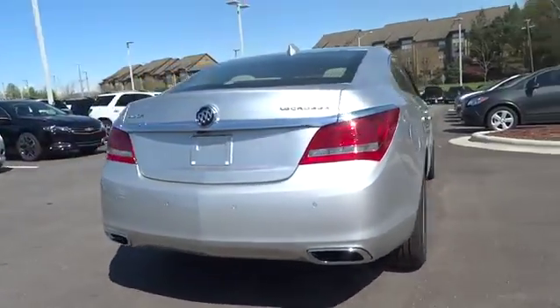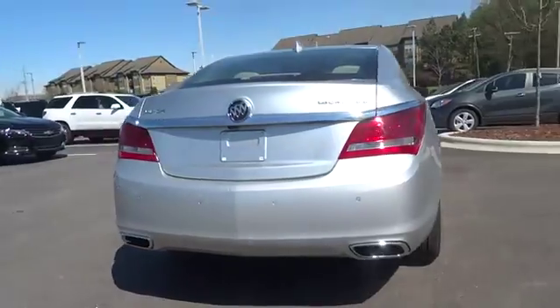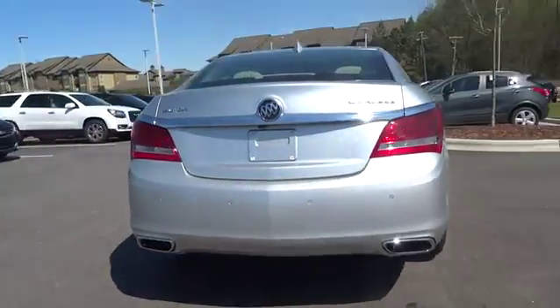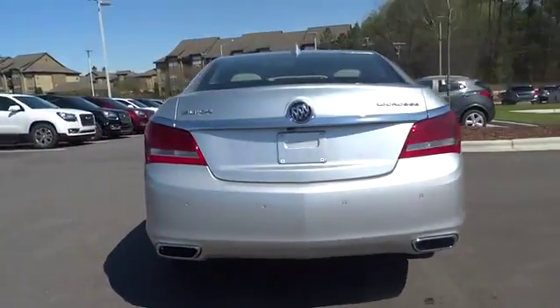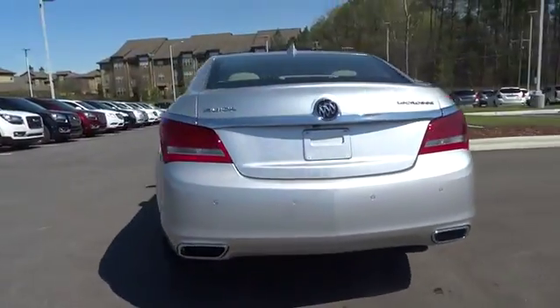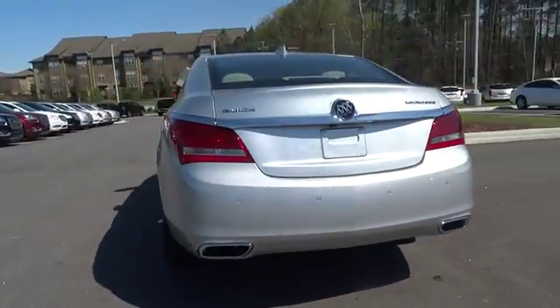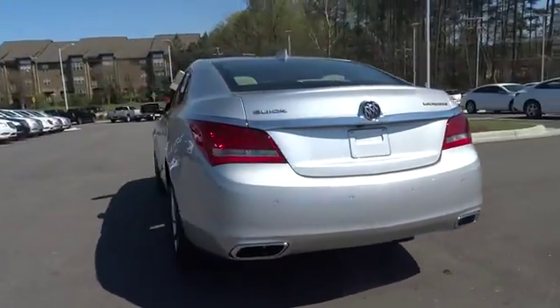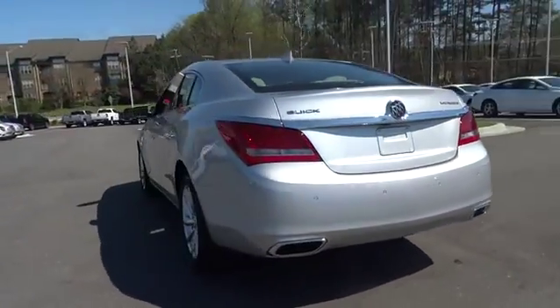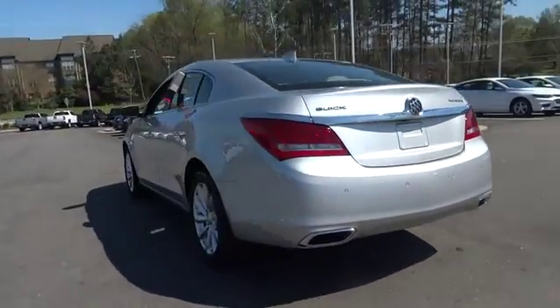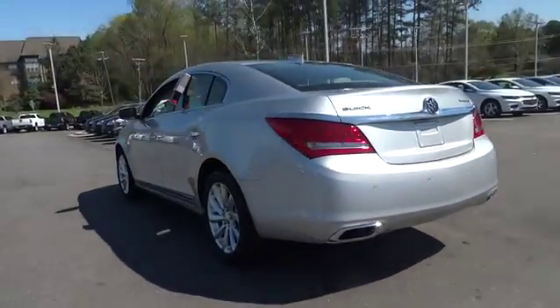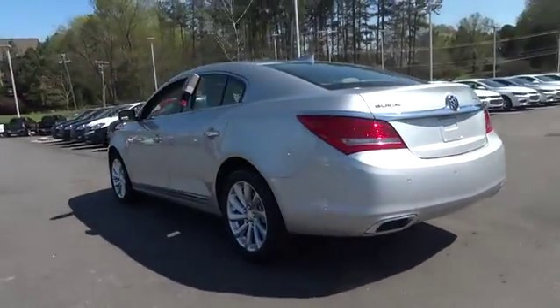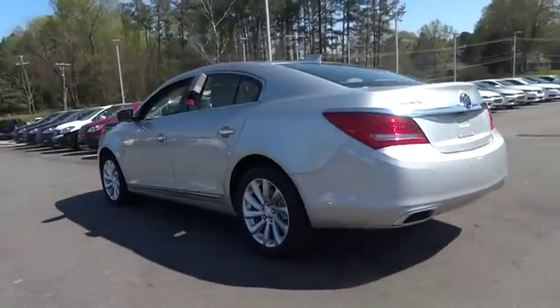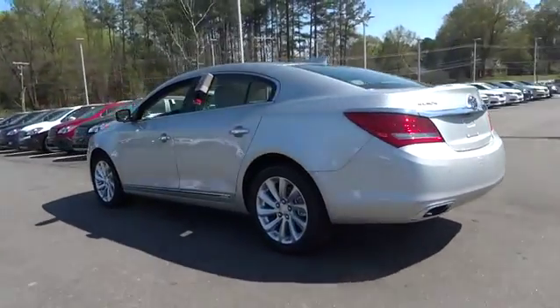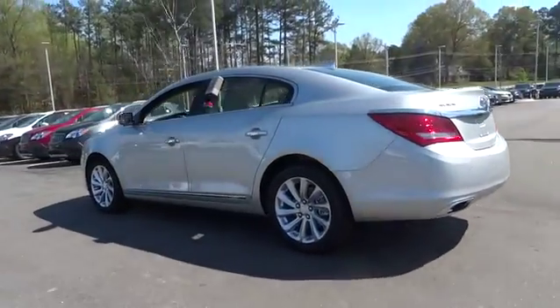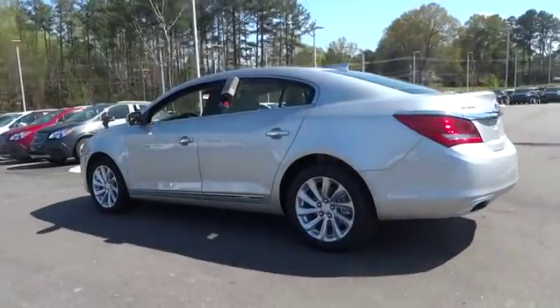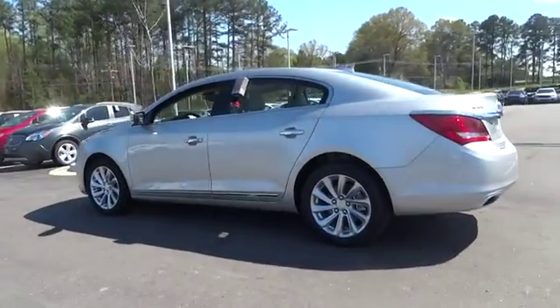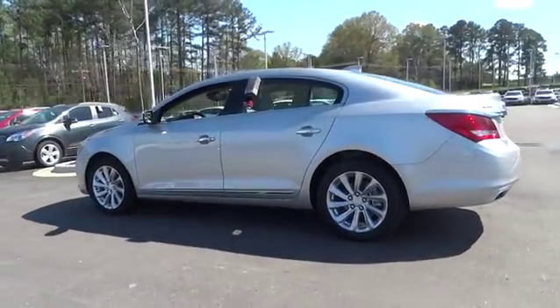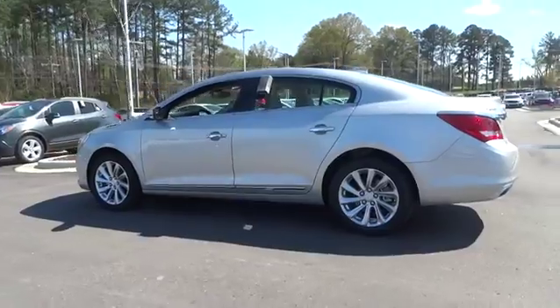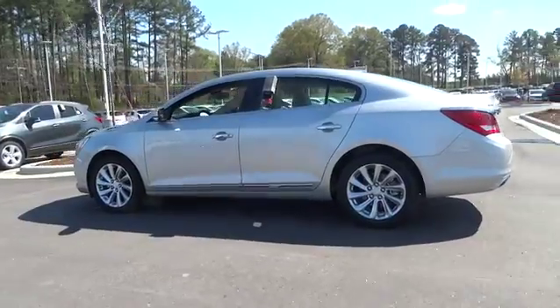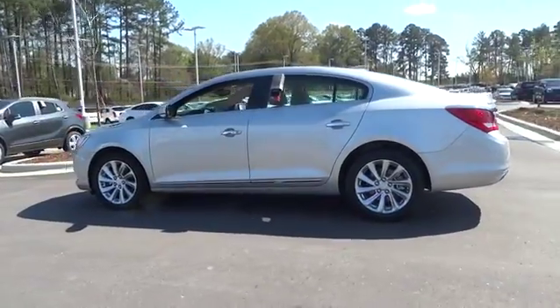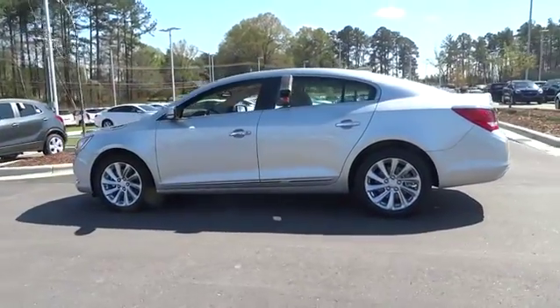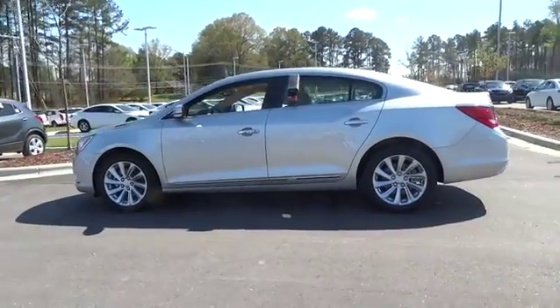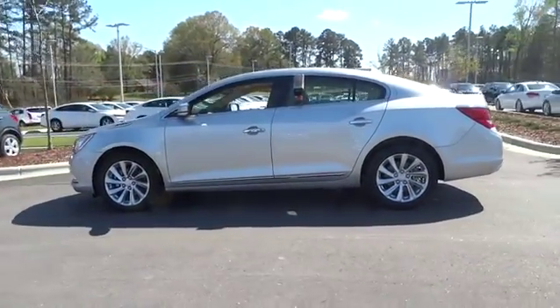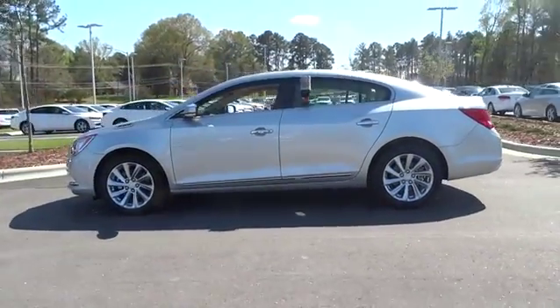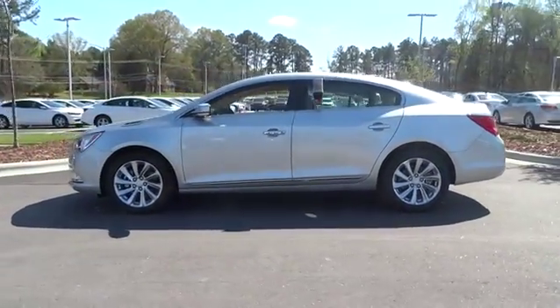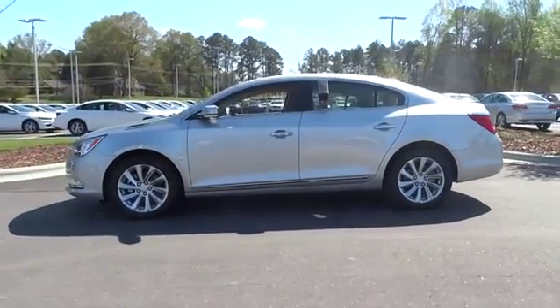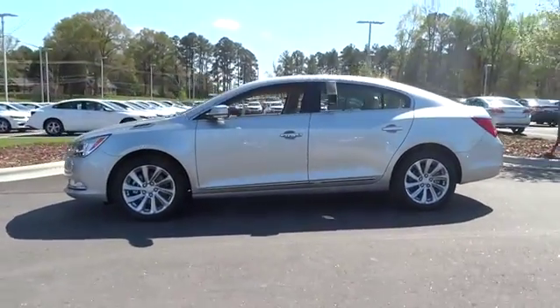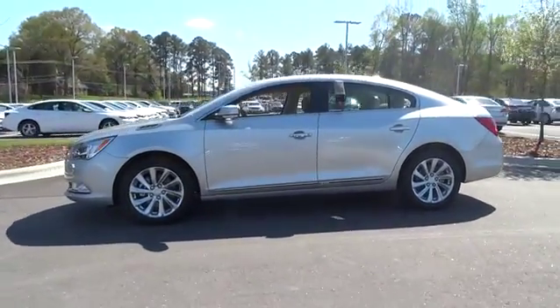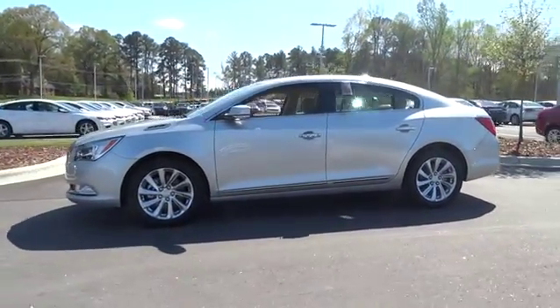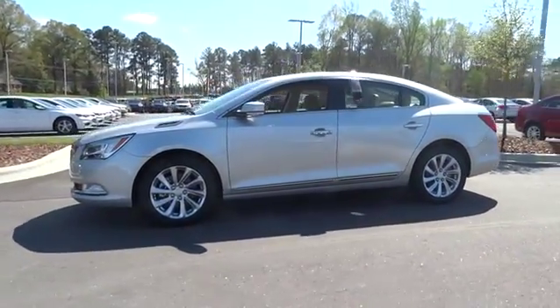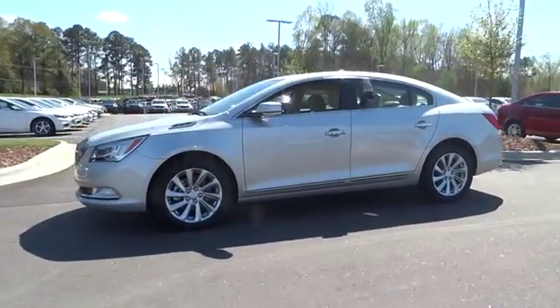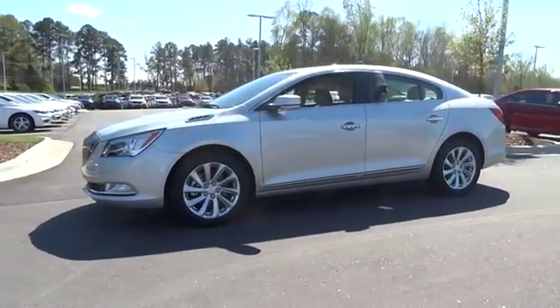Remote engine start, power passenger seat, backup camera, keyless entry, leather-wrapped steering wheel, power steering, driver lumbar, adjustable steering wheel.